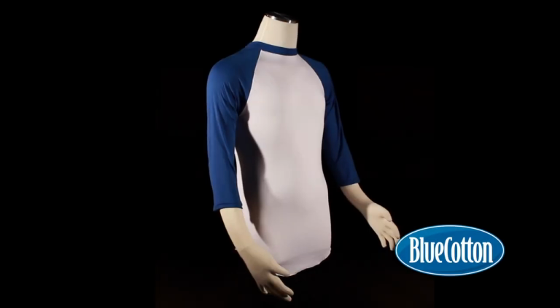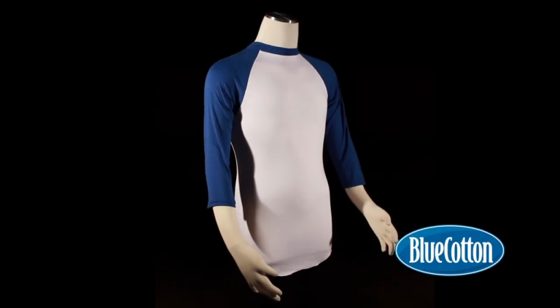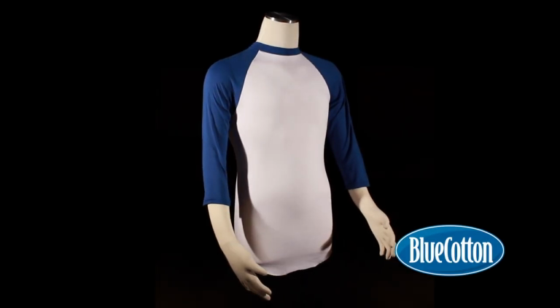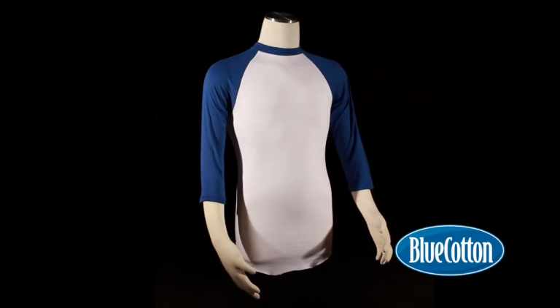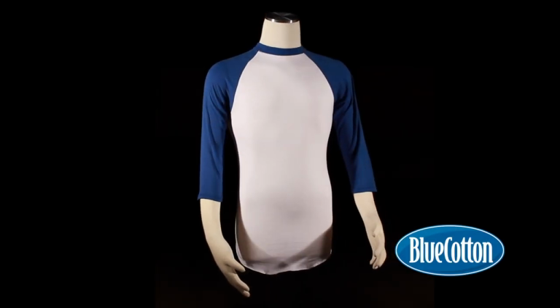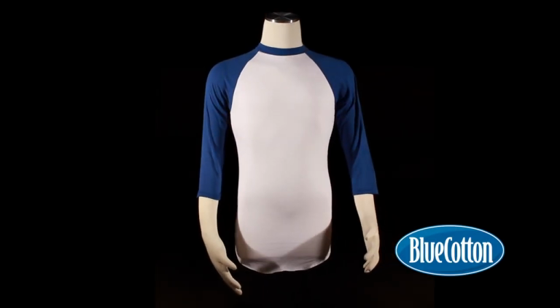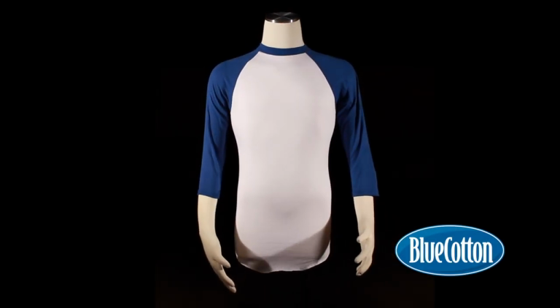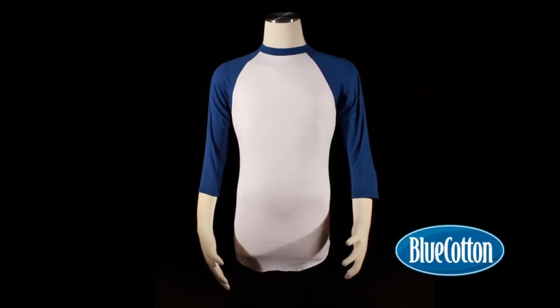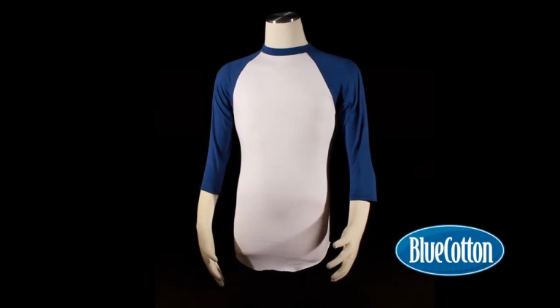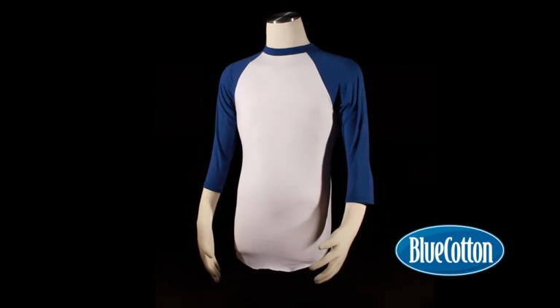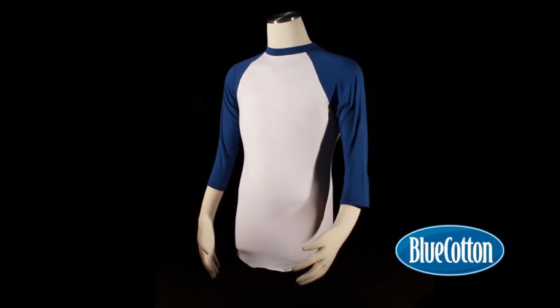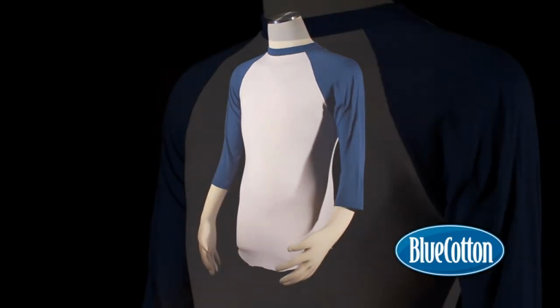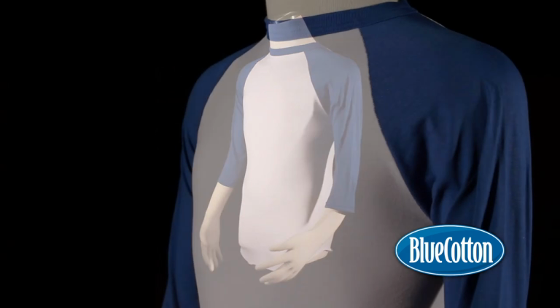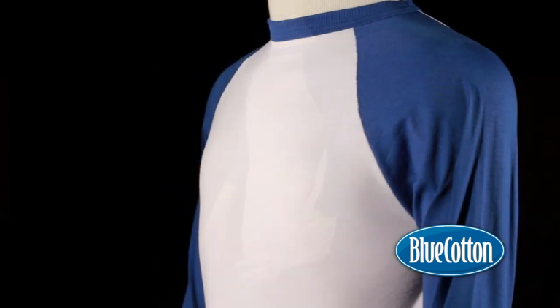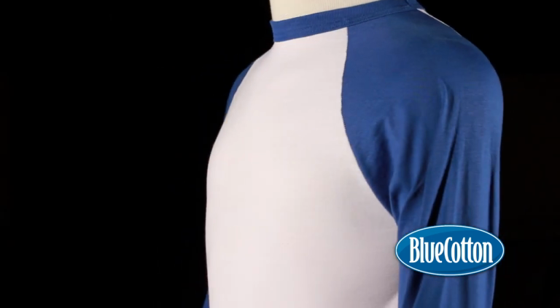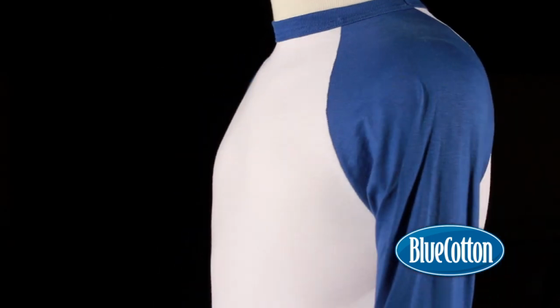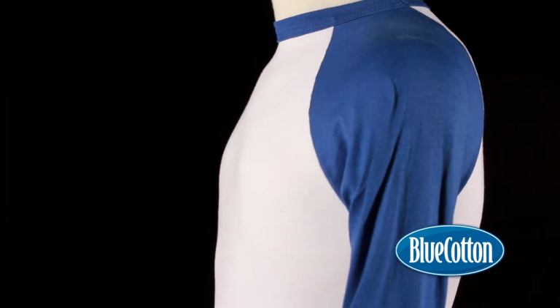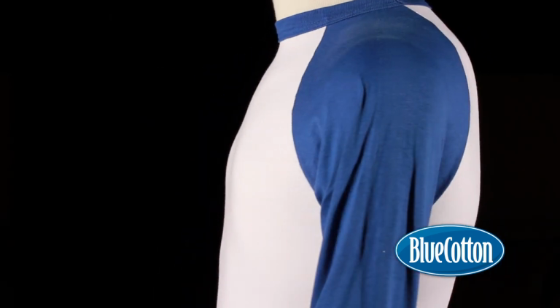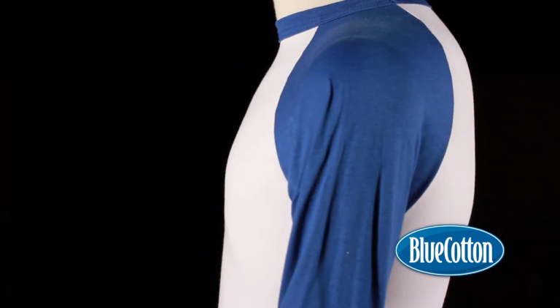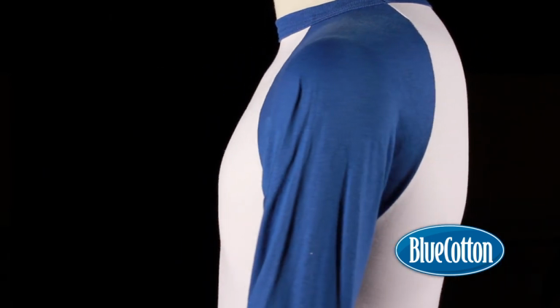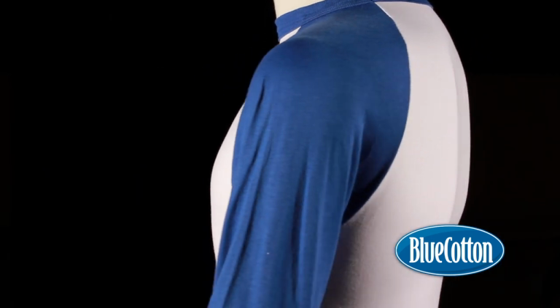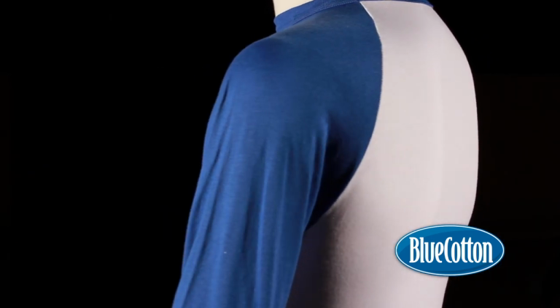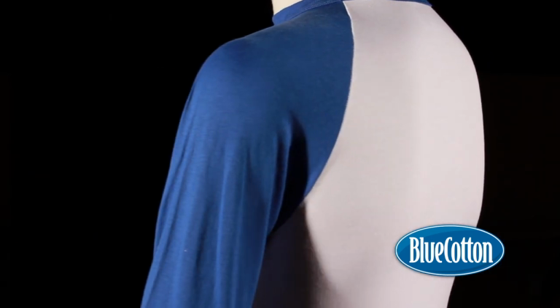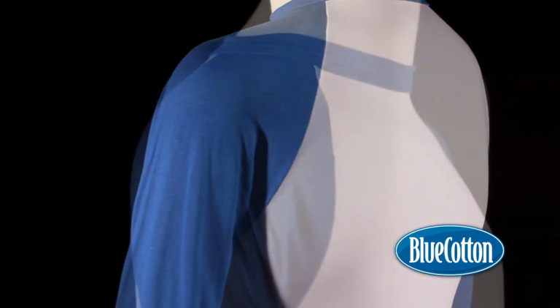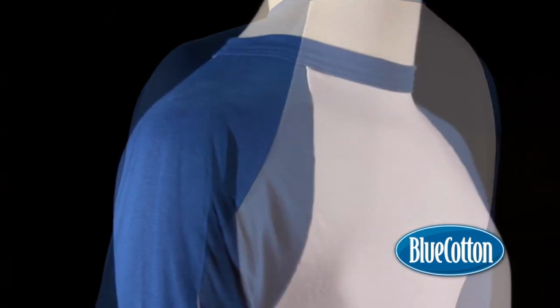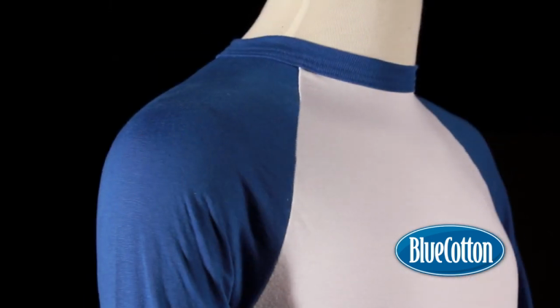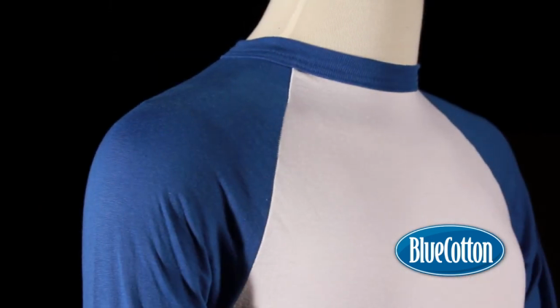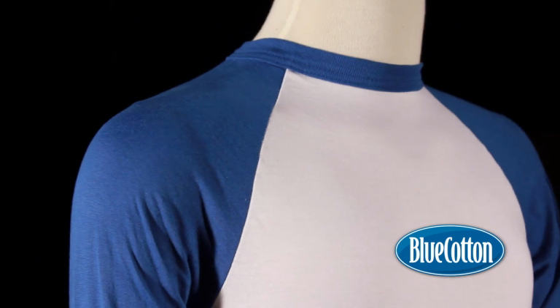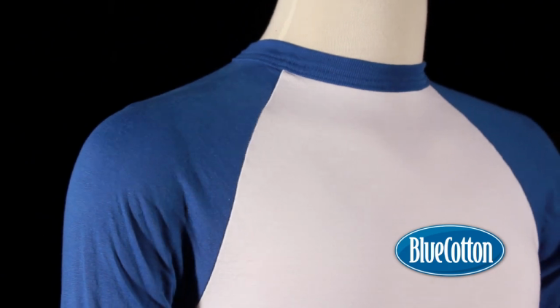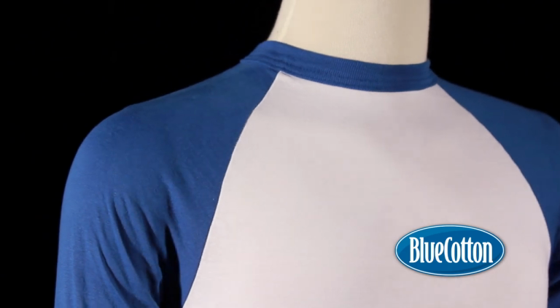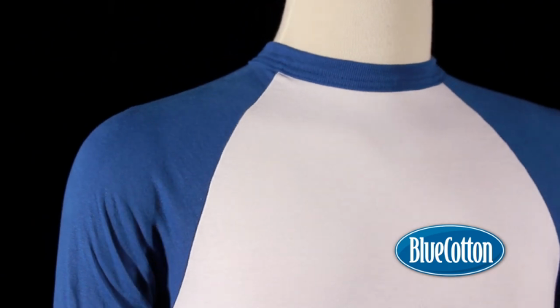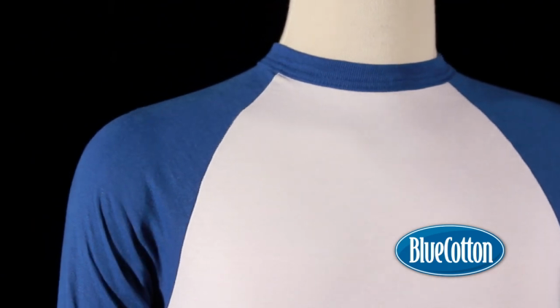The 420 Augusta Baseball Jersey. Do you remember Hank Aaron's home run totals better than your own wedding anniversary? If you answered yes, then the 420 jersey is for you.